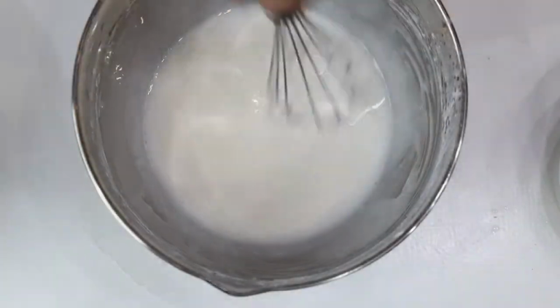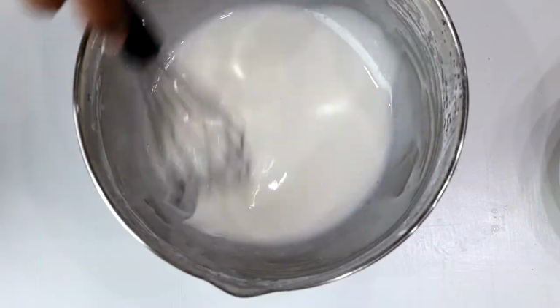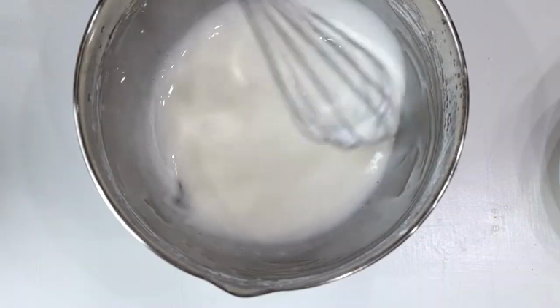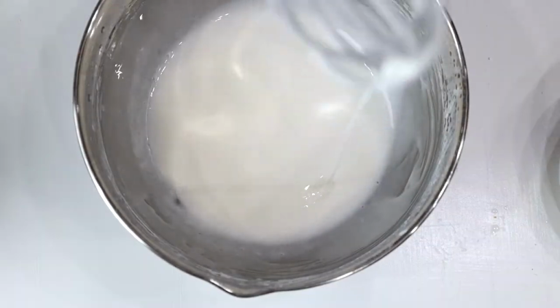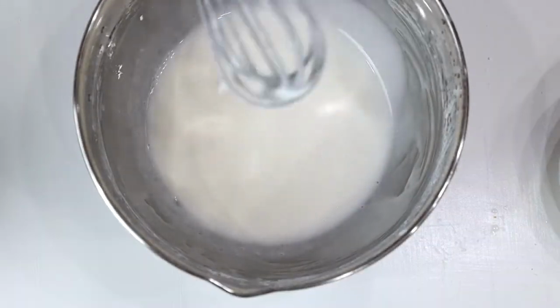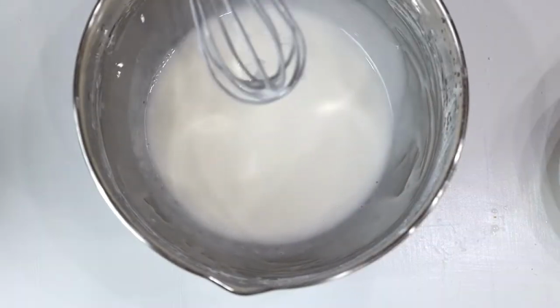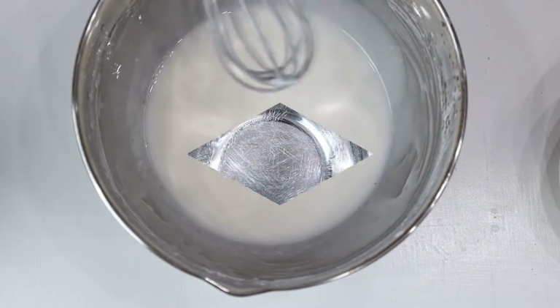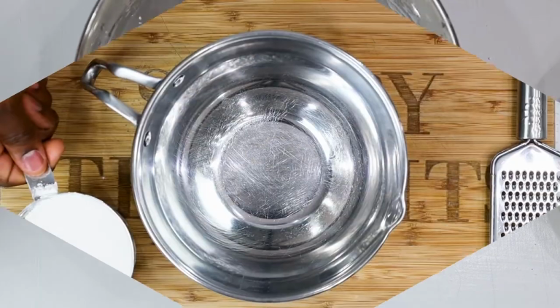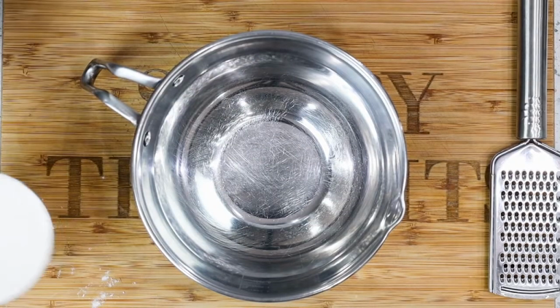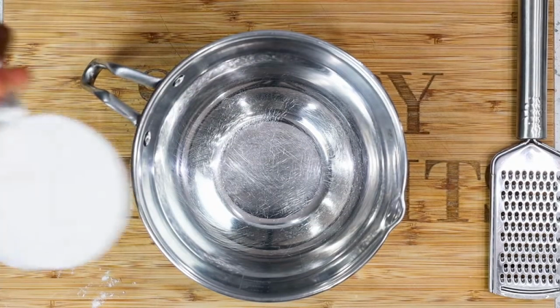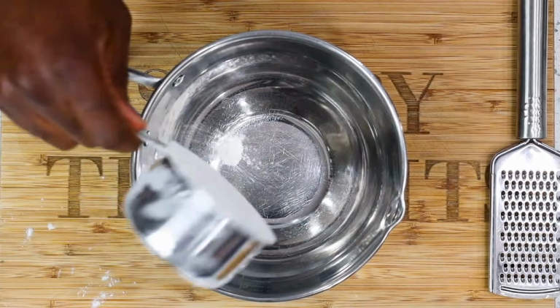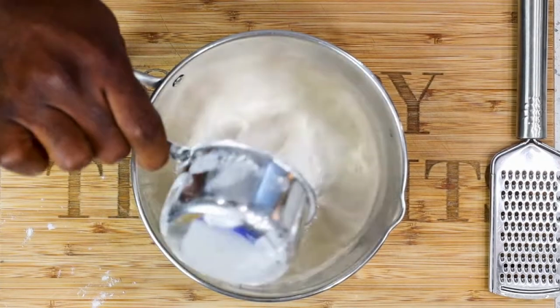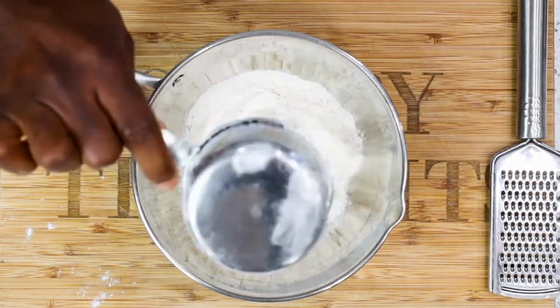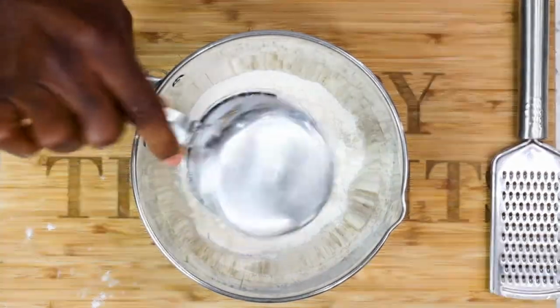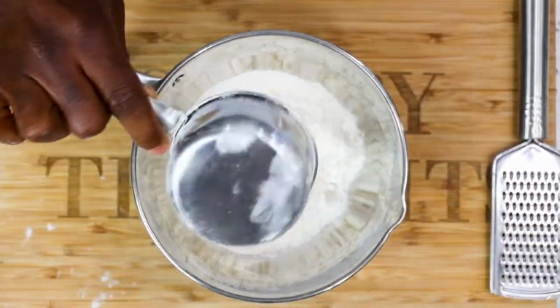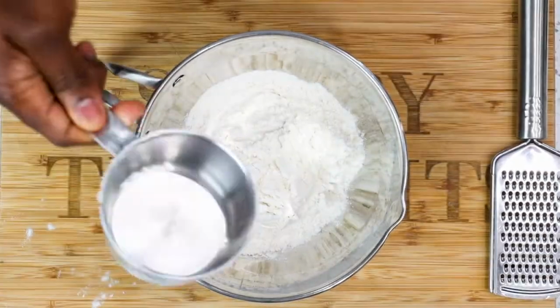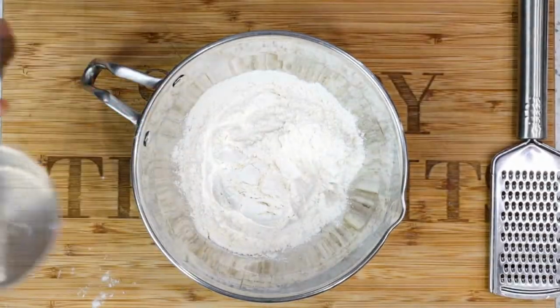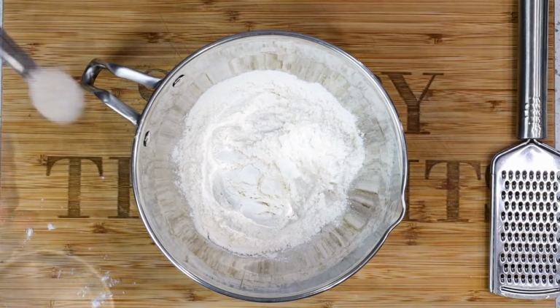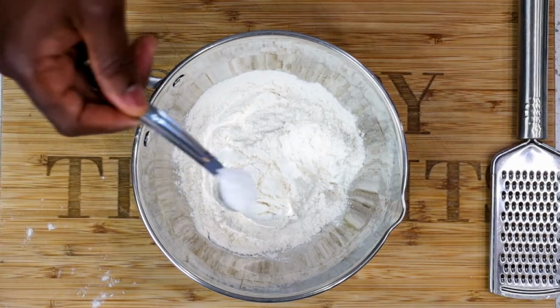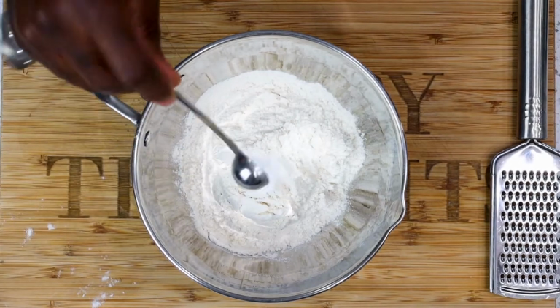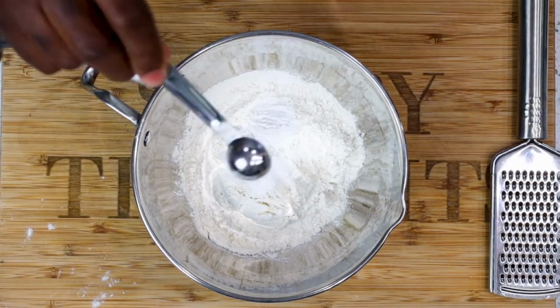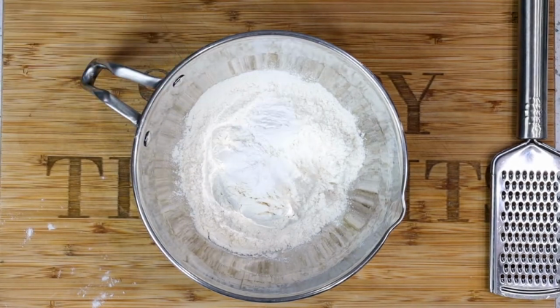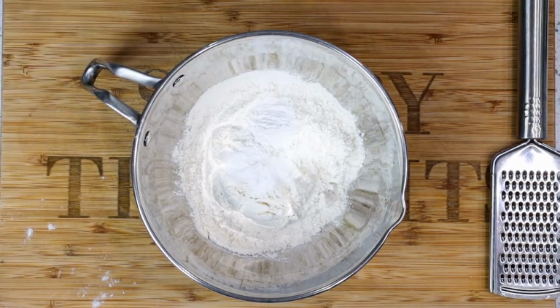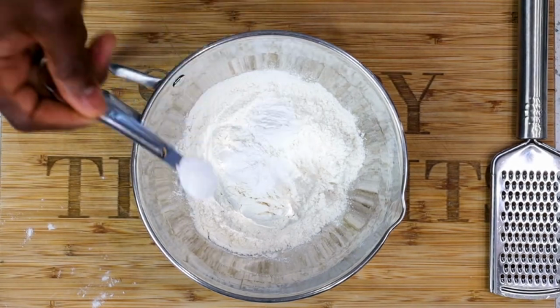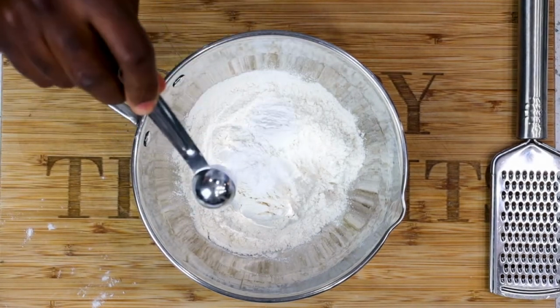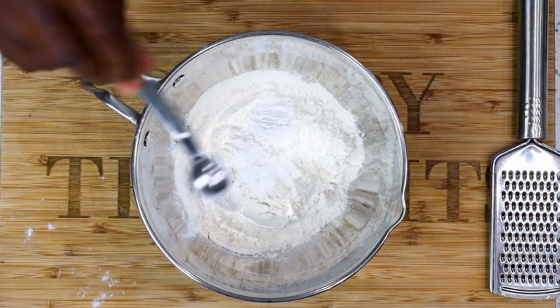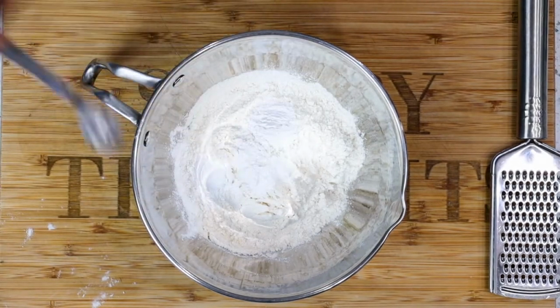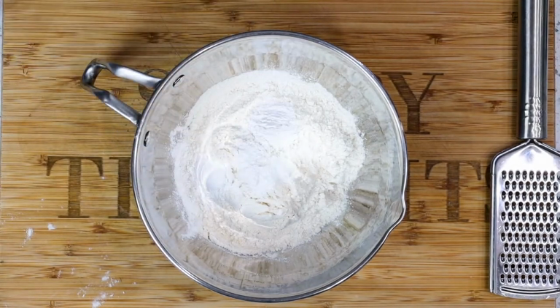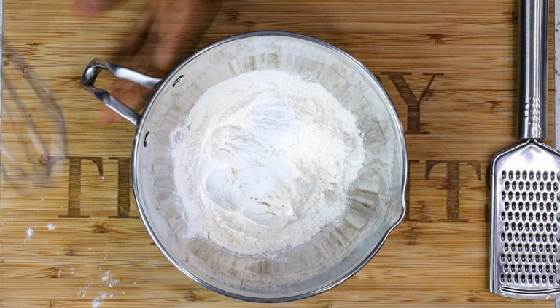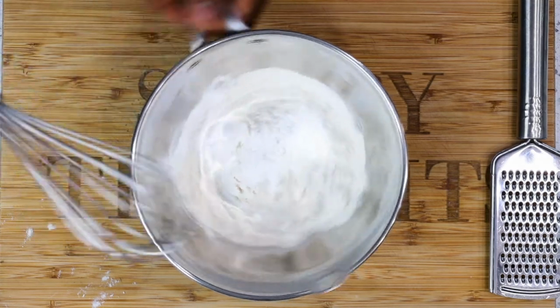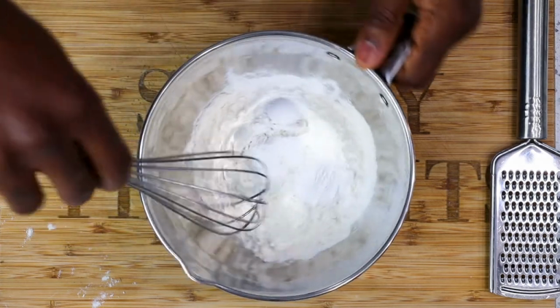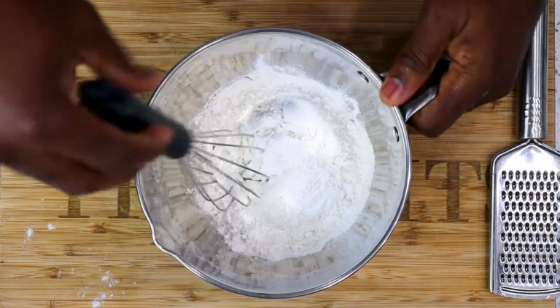Preheat your oven to 350 before starting the next process. Our next step is to prepare the dry ingredients. All you need is your all-purpose flour, your baking powder, and a little bit of salt. Mix them well and set it aside.